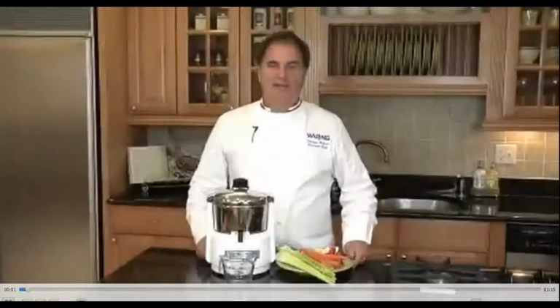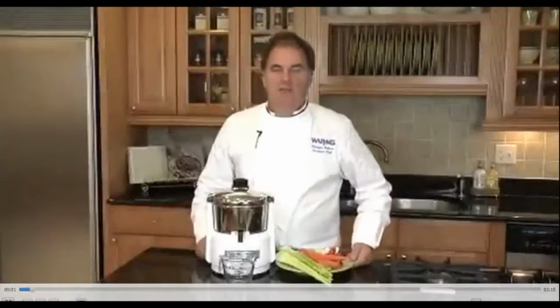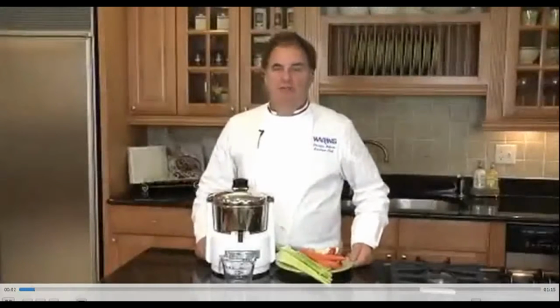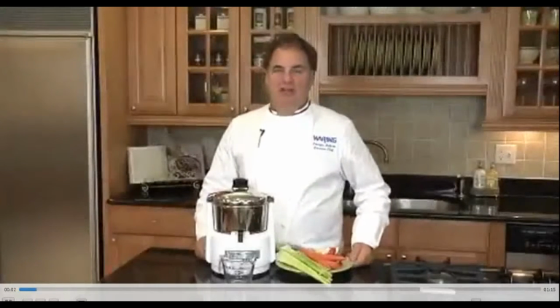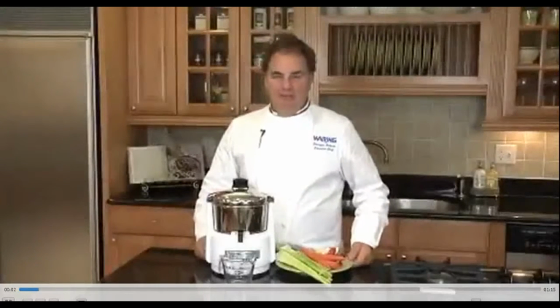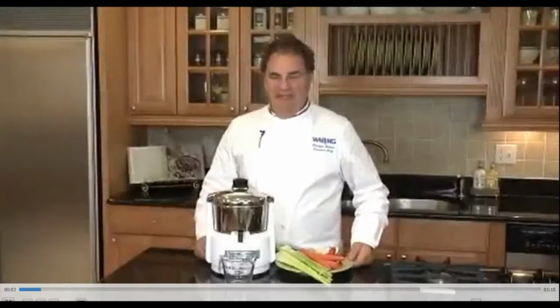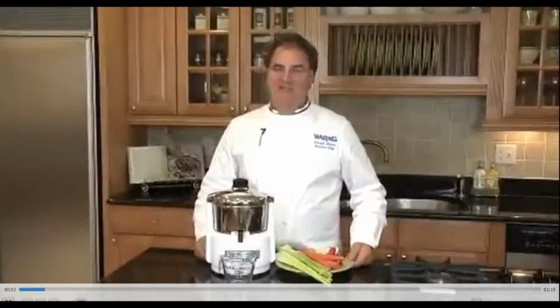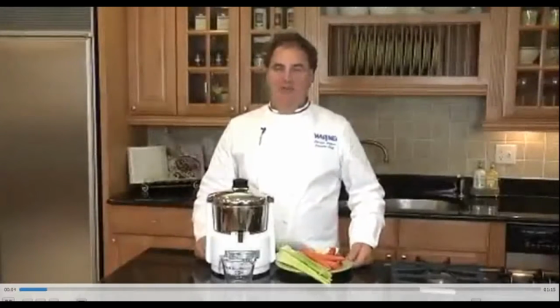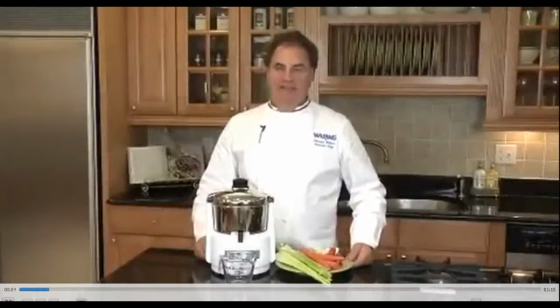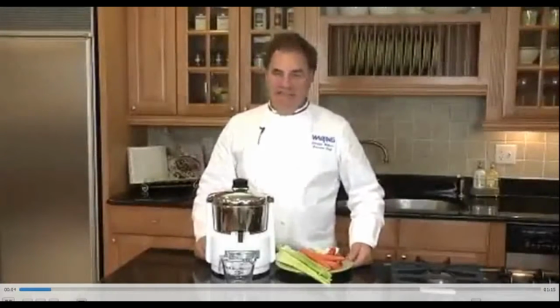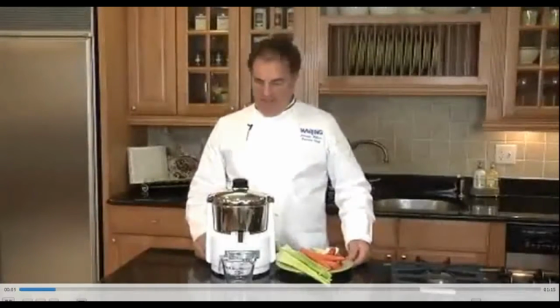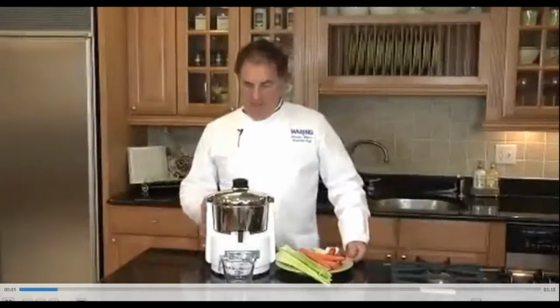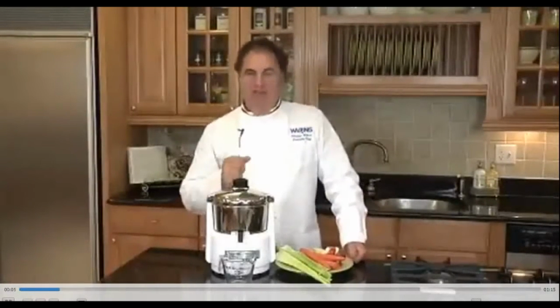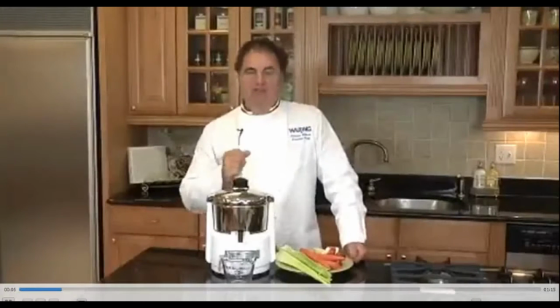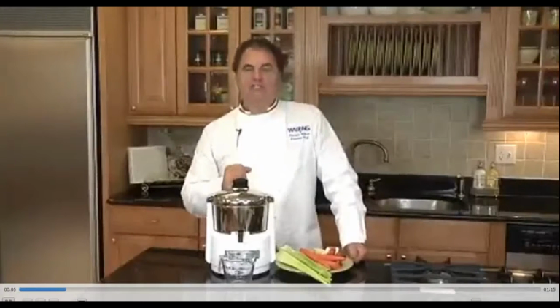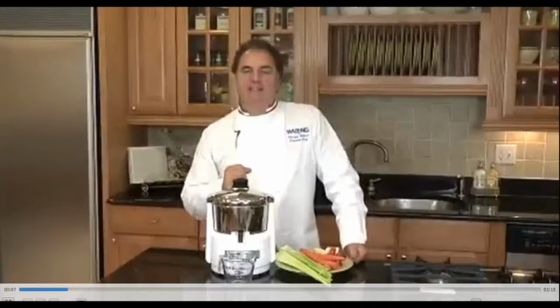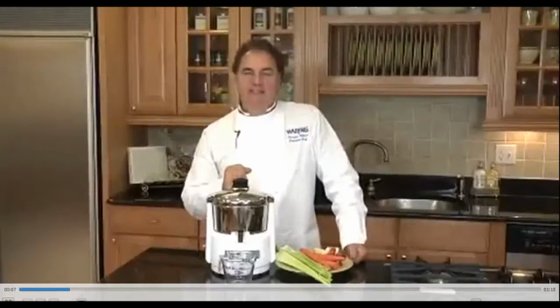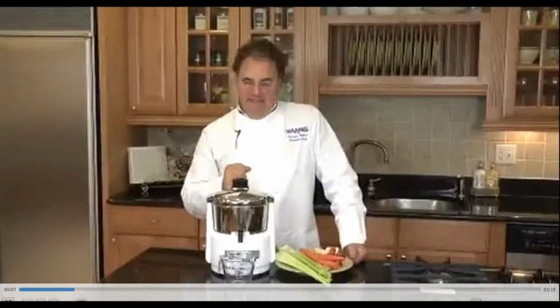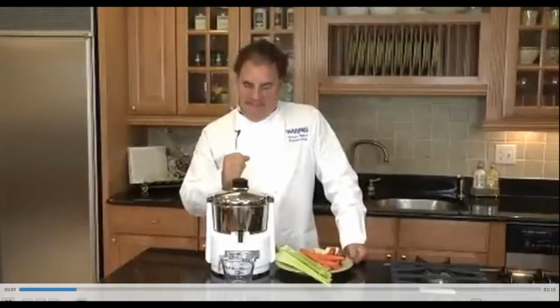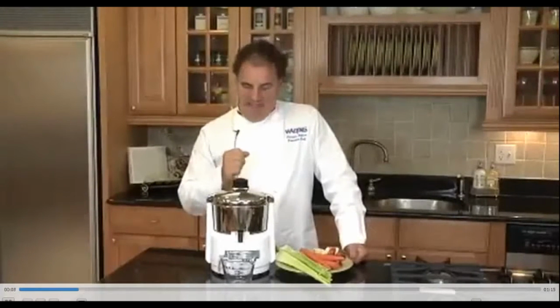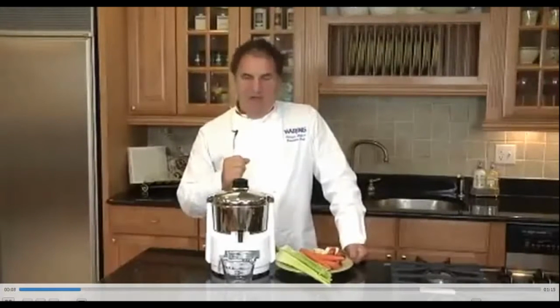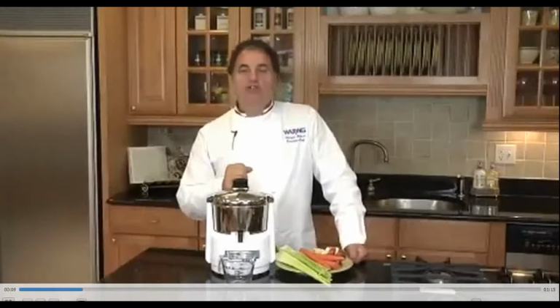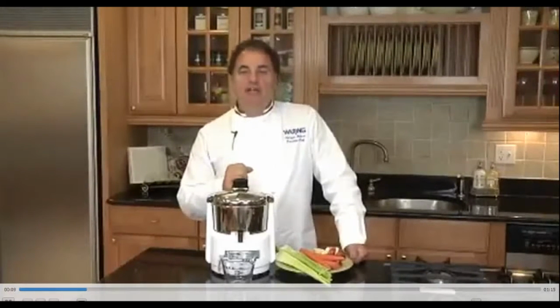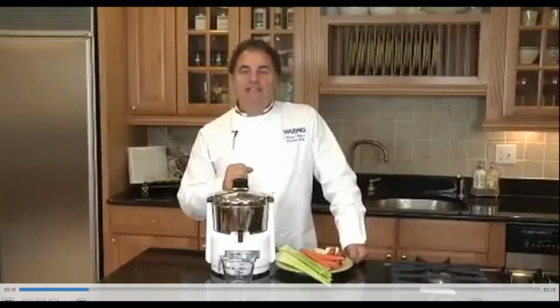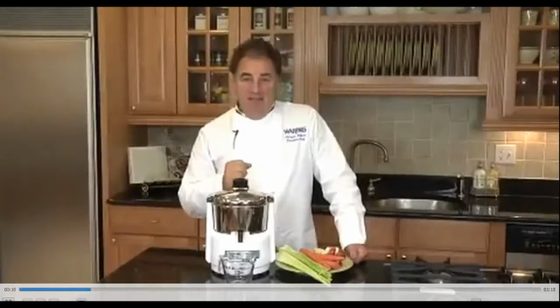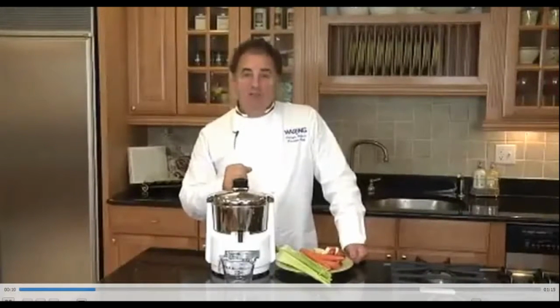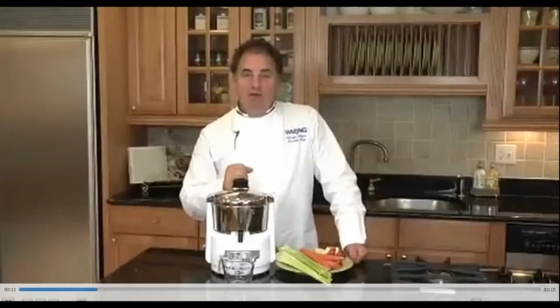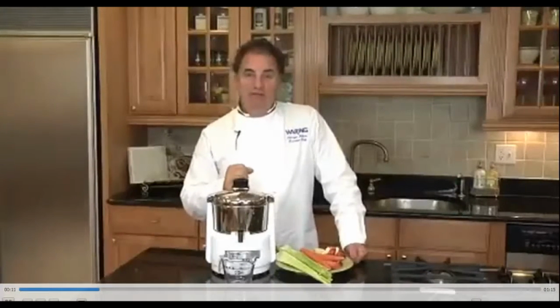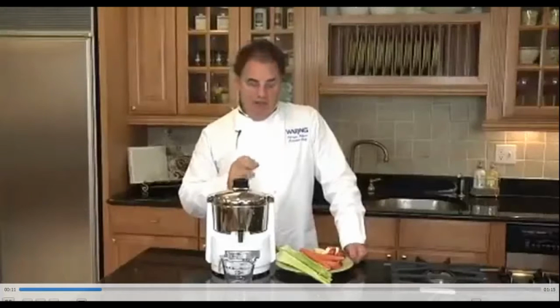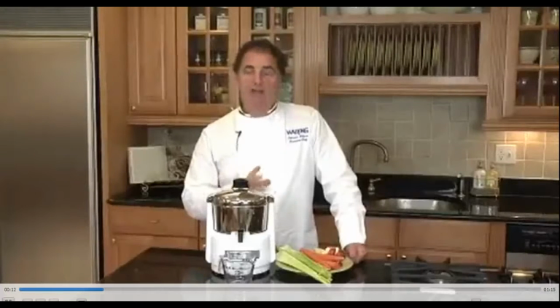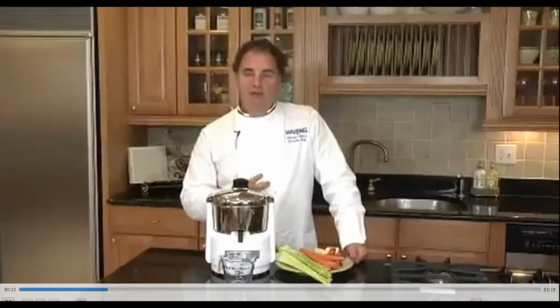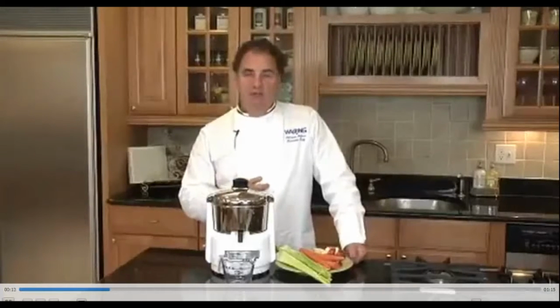Hello, my name is Fabrizio Botero, Executive Chef for Waring. We have our juice extractor, commercially rated induction motor, ready to be used.